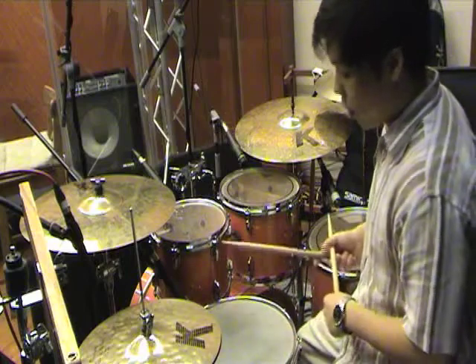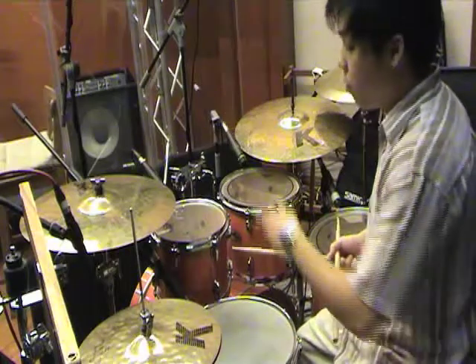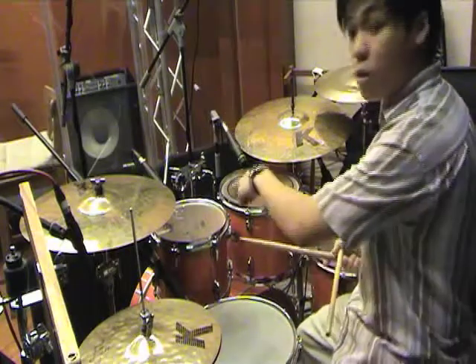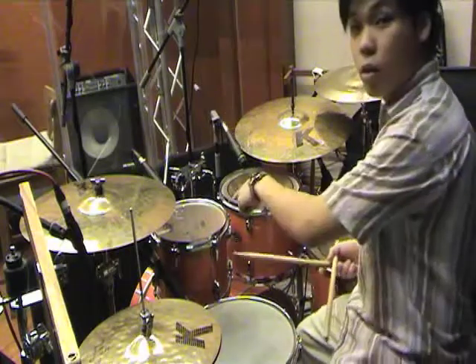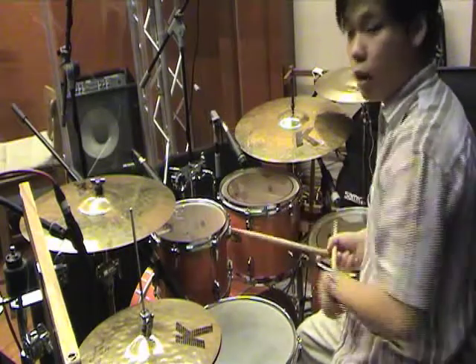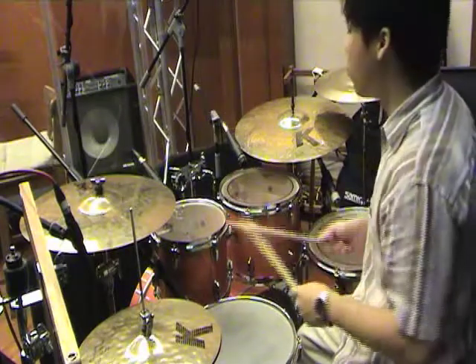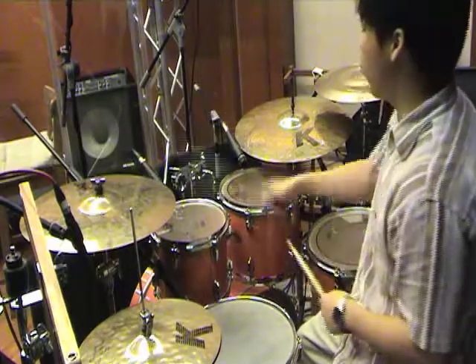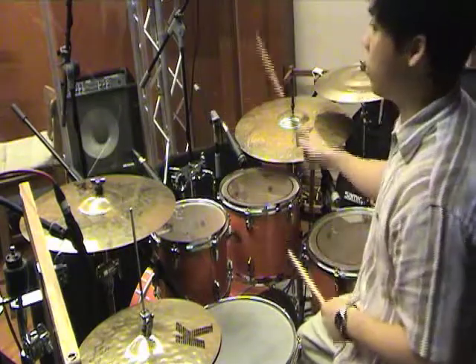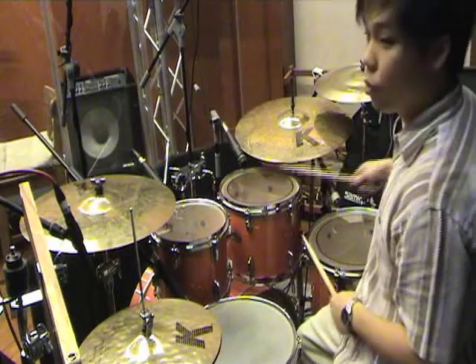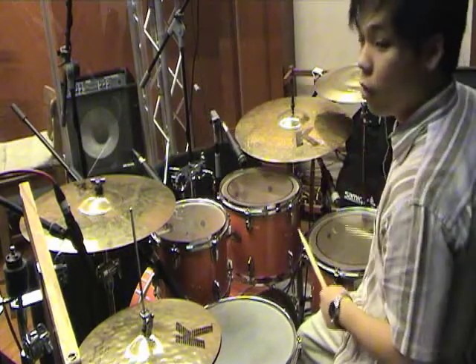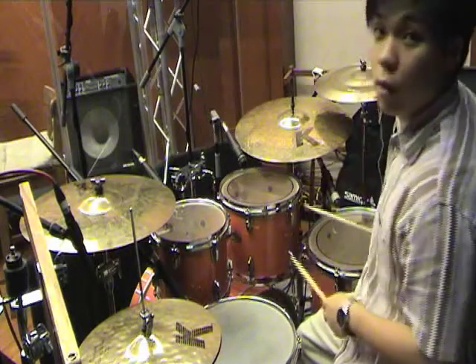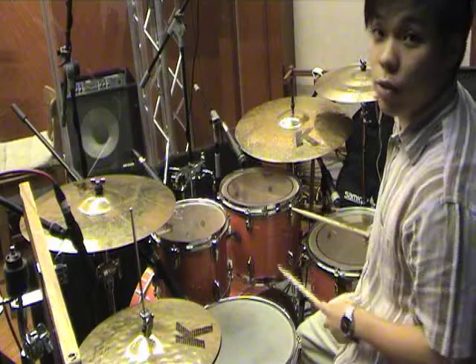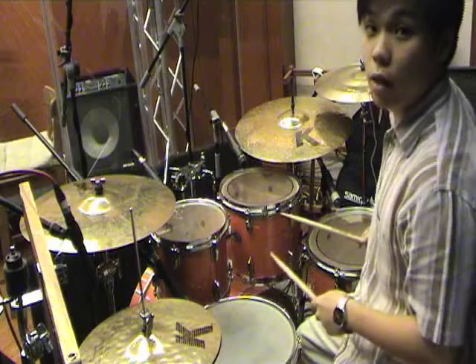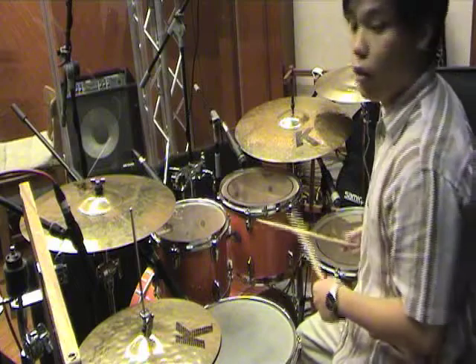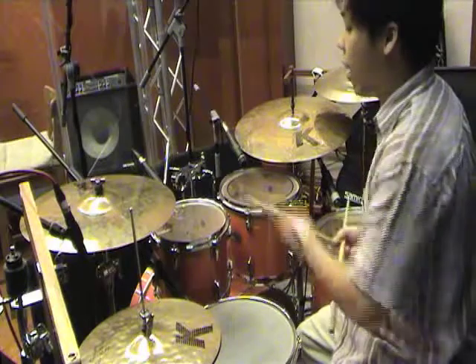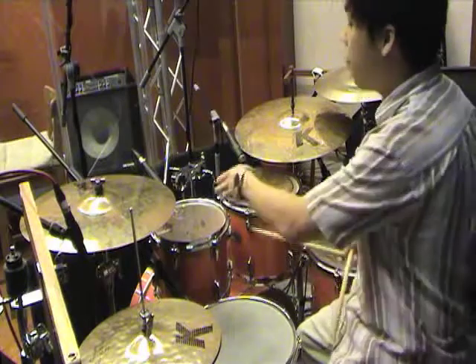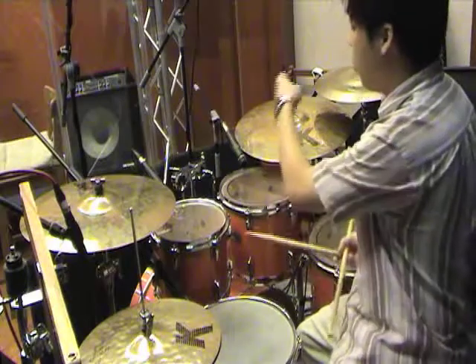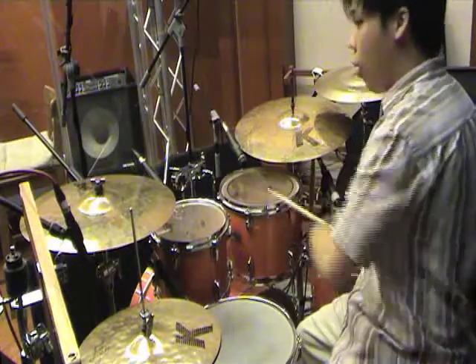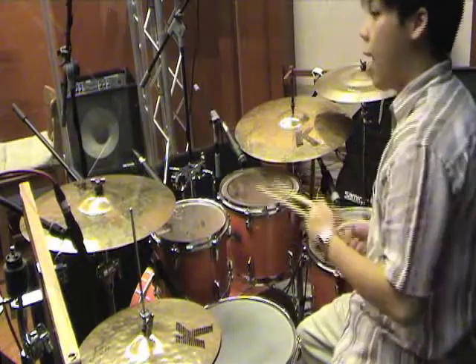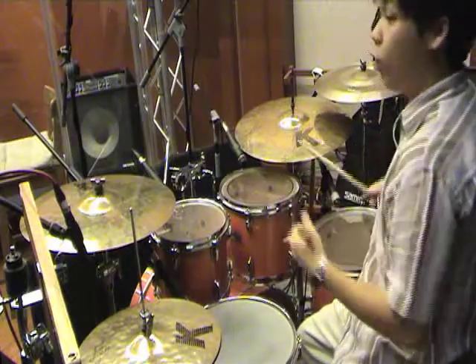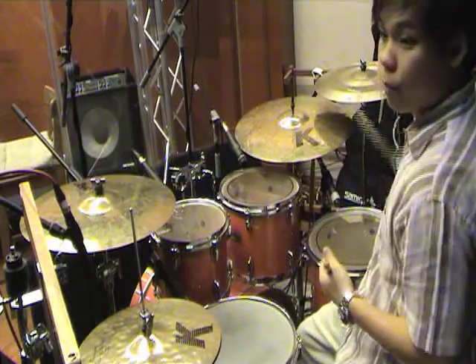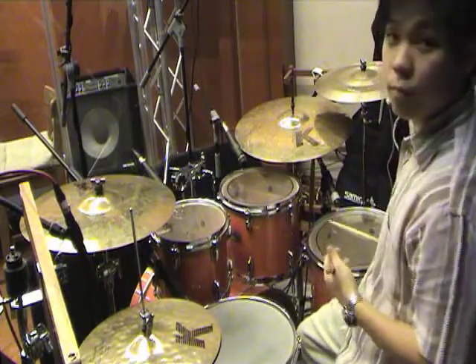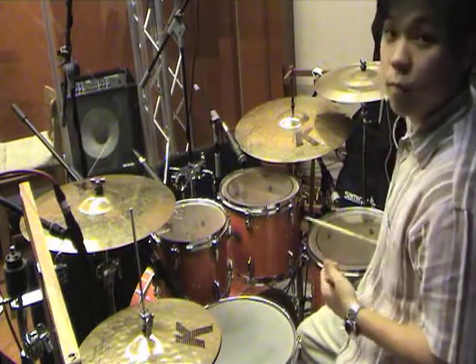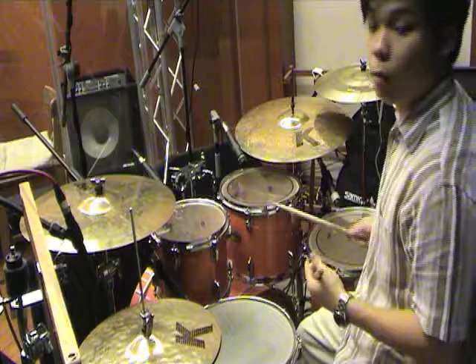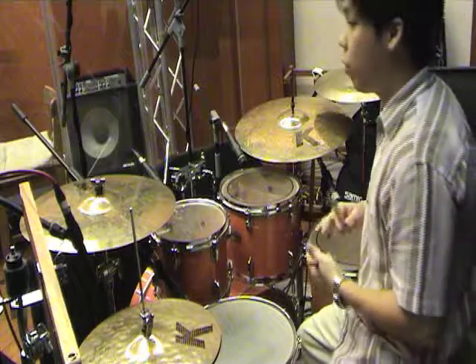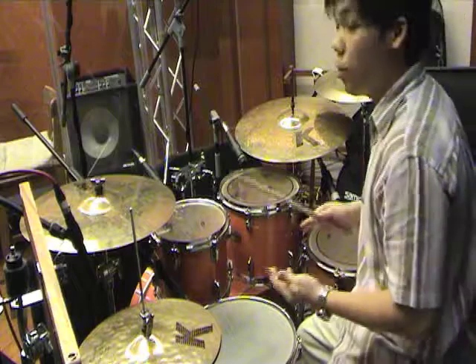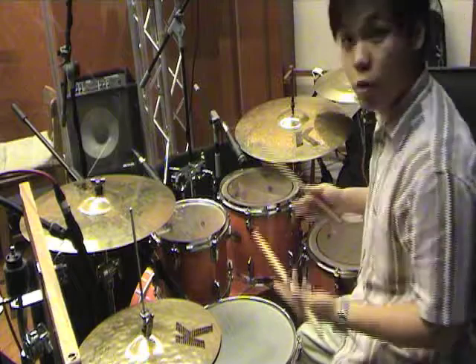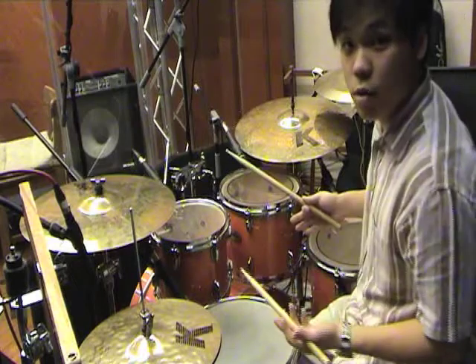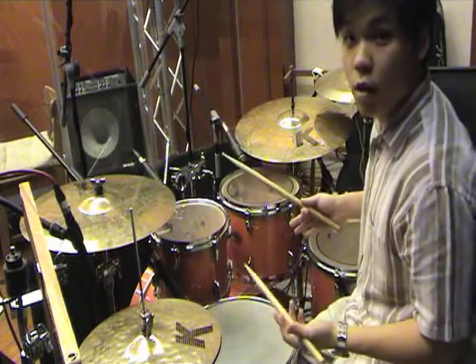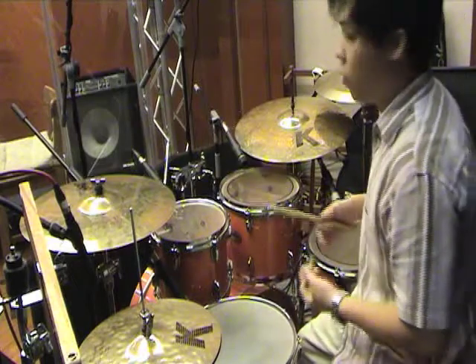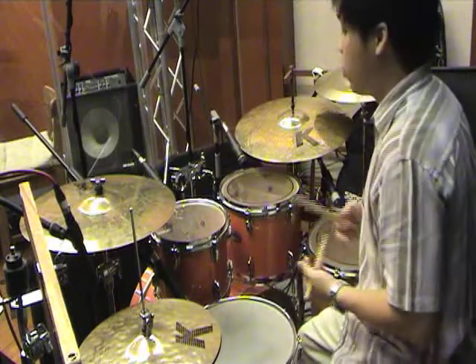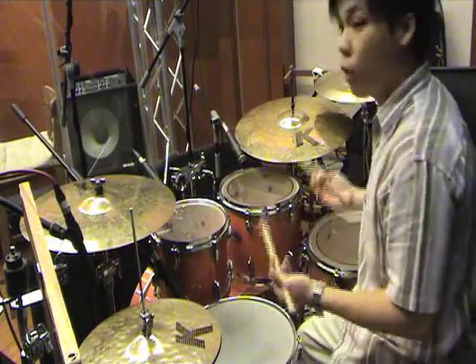The third, fourth, and fifth pieces are your toms: high tom, low tom, and floor tom. You can also call them tenor drums or just tom-toms.